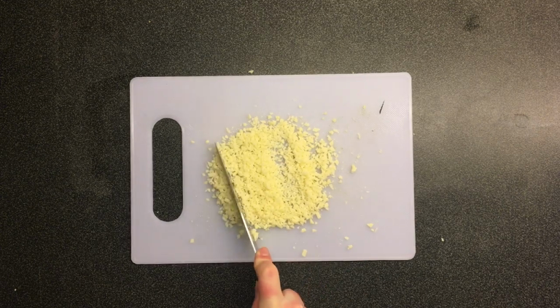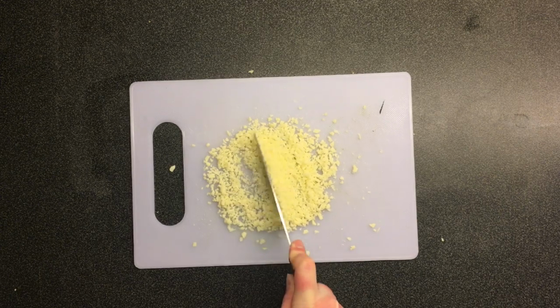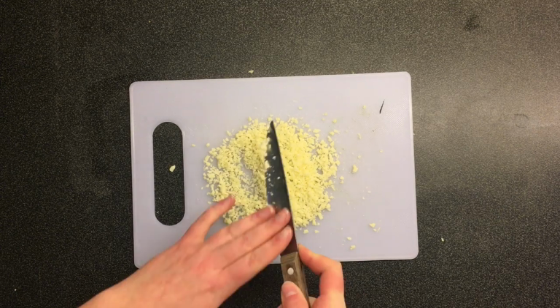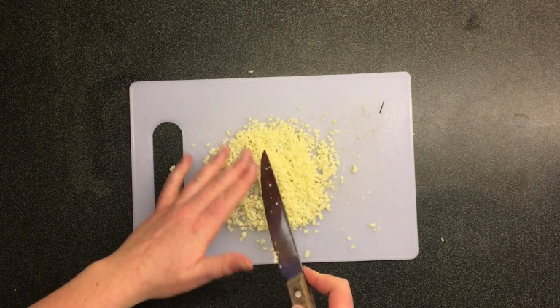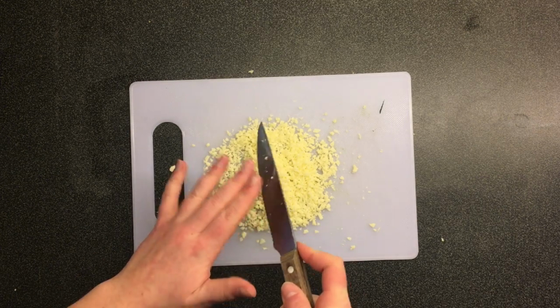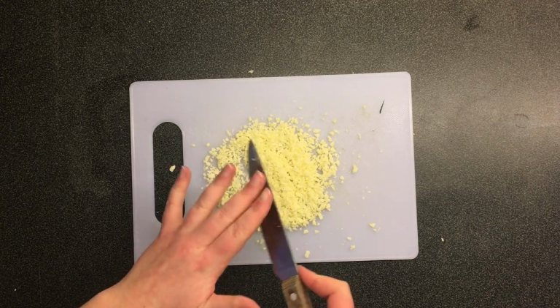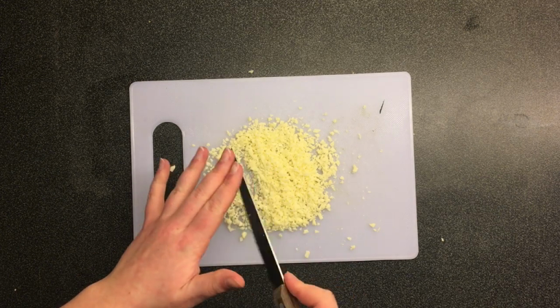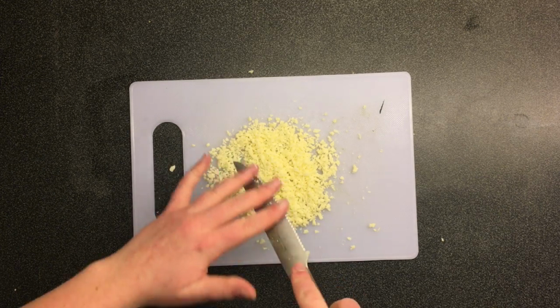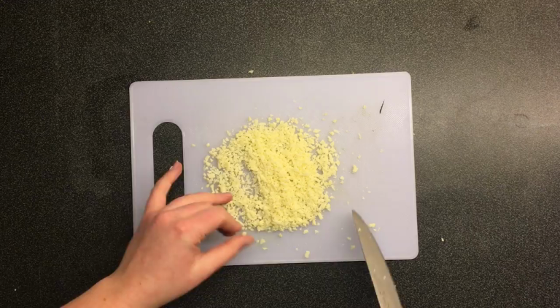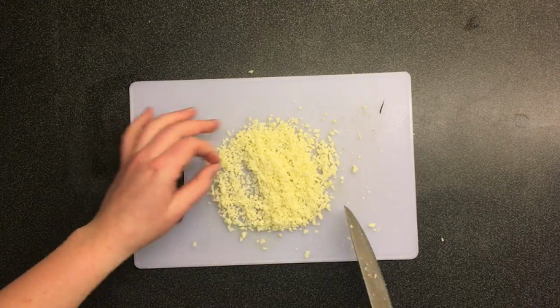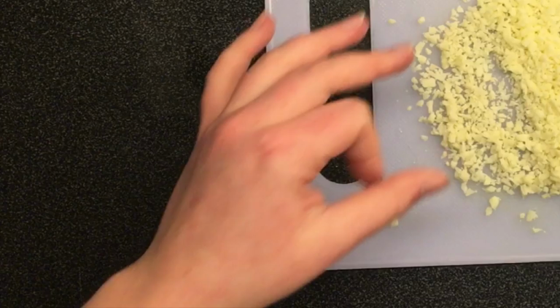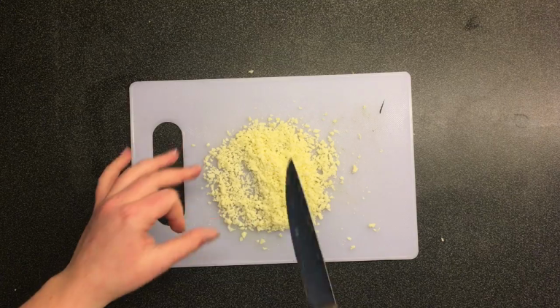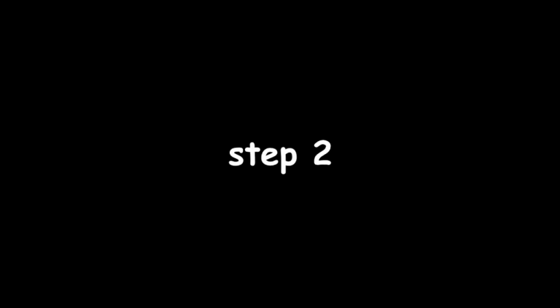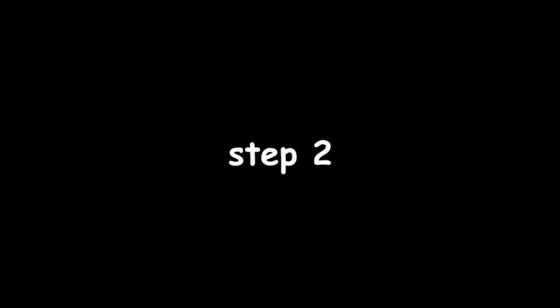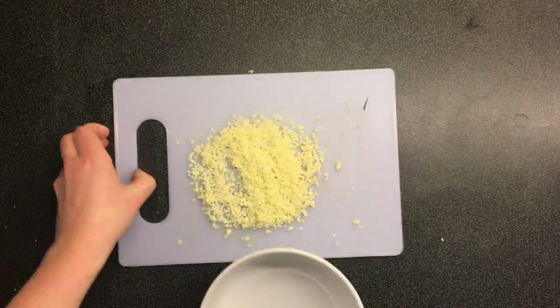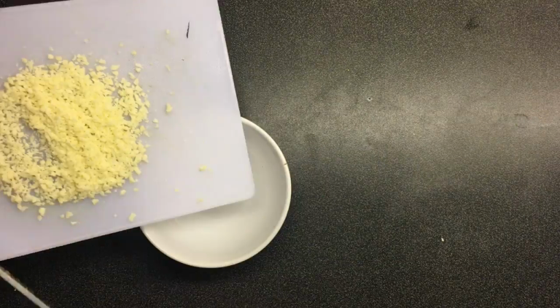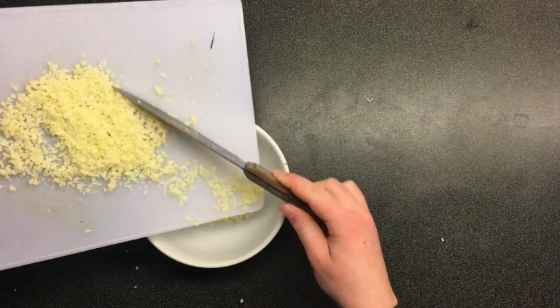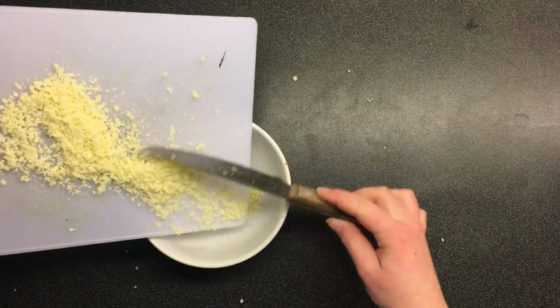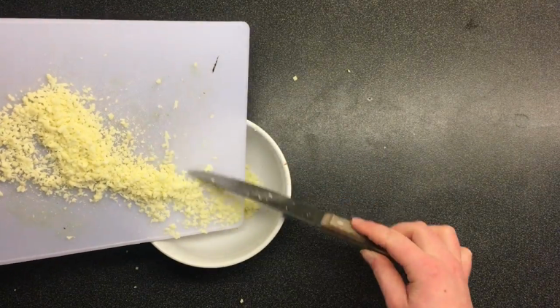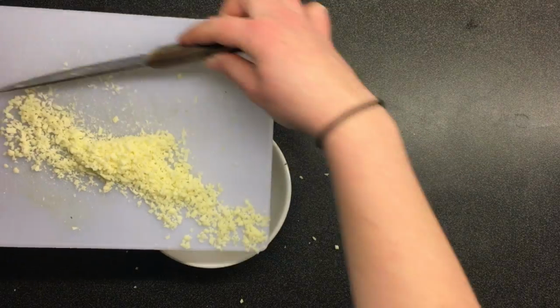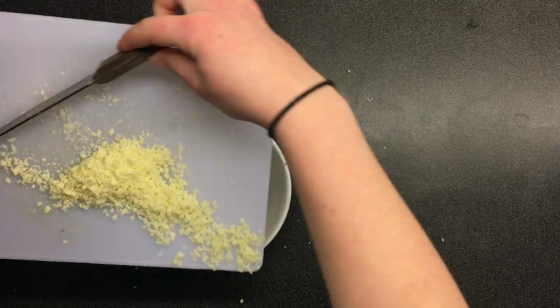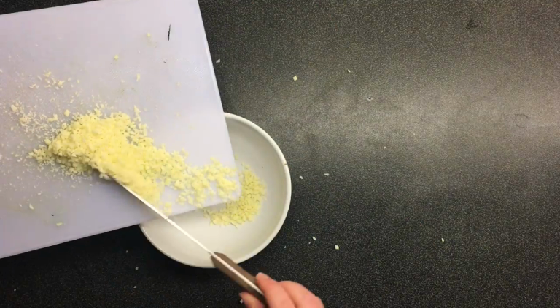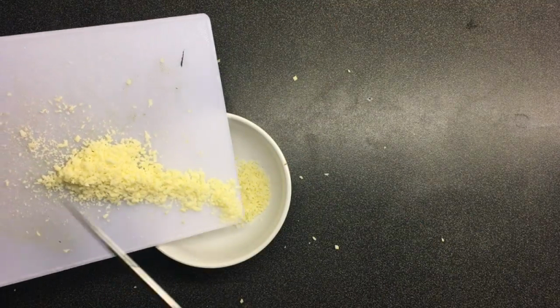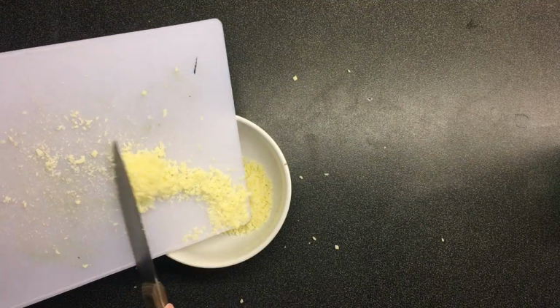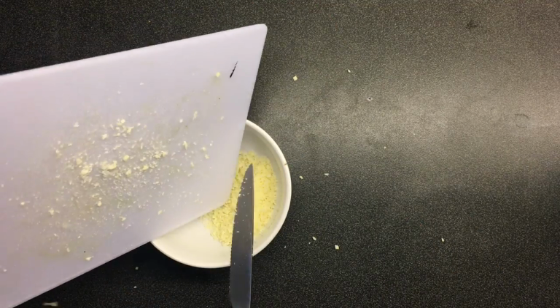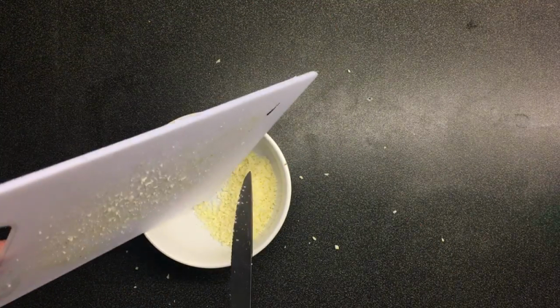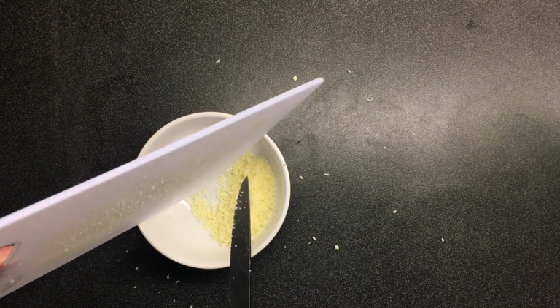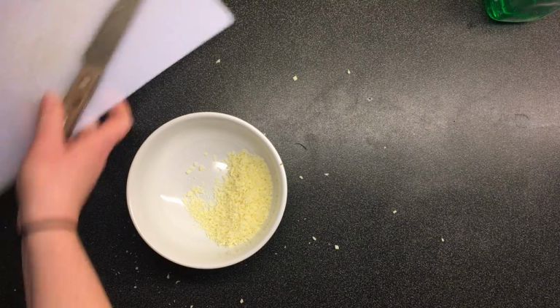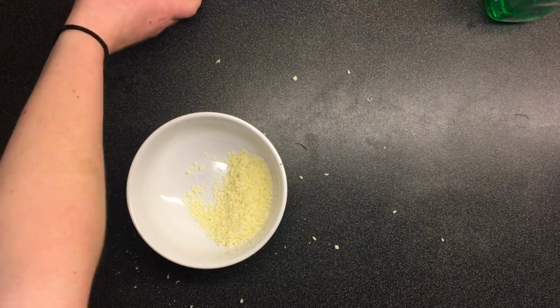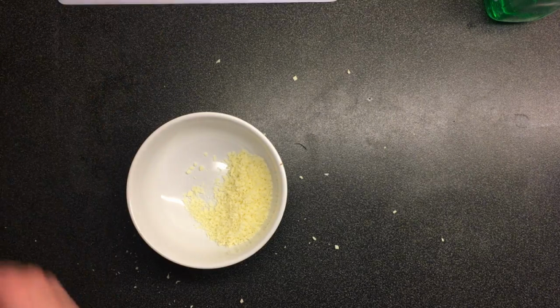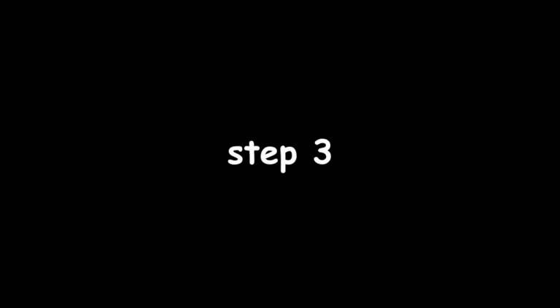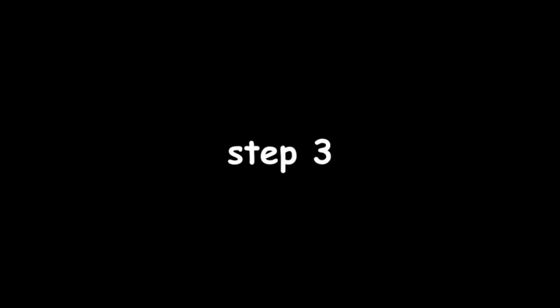Scrape the cheese off the knife with your hands, cause you like to live on the edge. Step 2: scrape the cheese into a bowl. This is taking way too long... okay, we're done now. Step 3: clean up the cheese nibs.